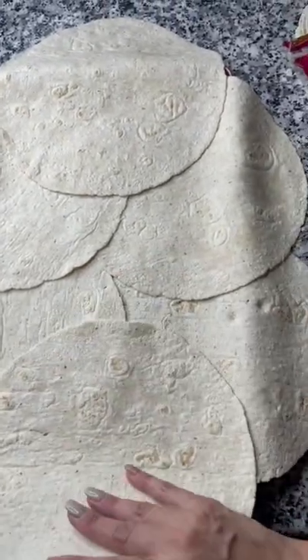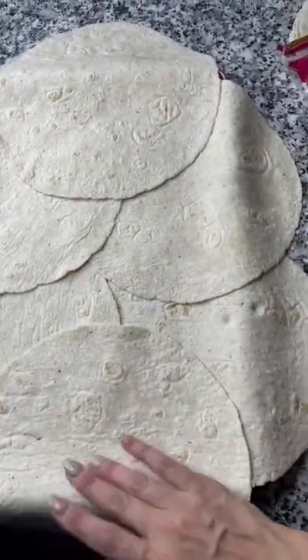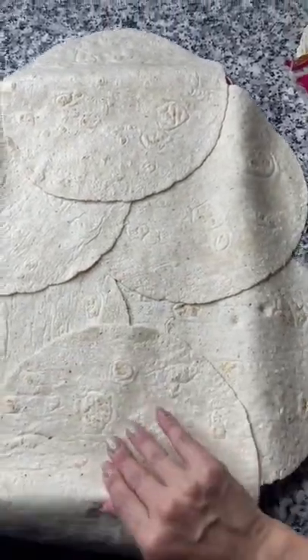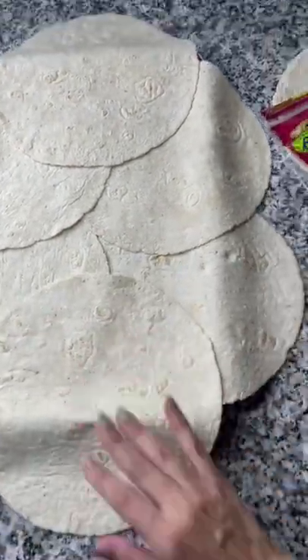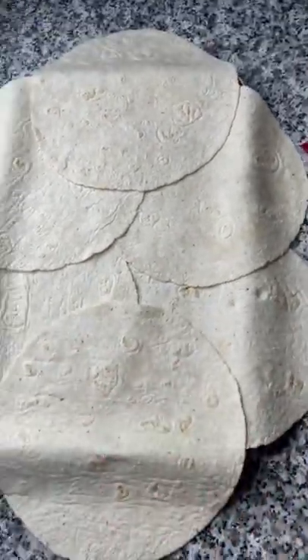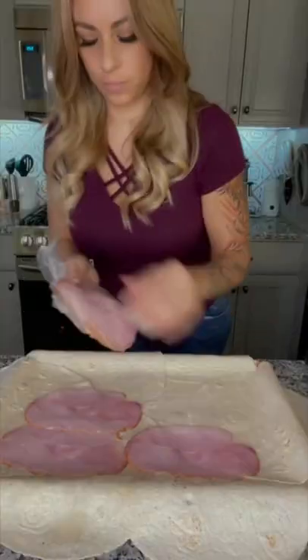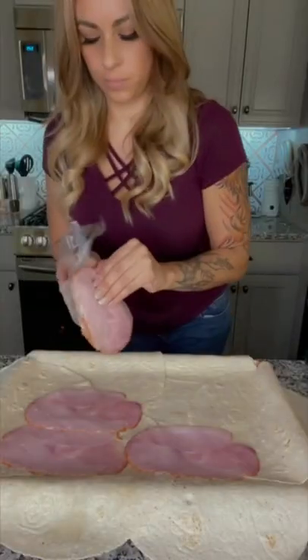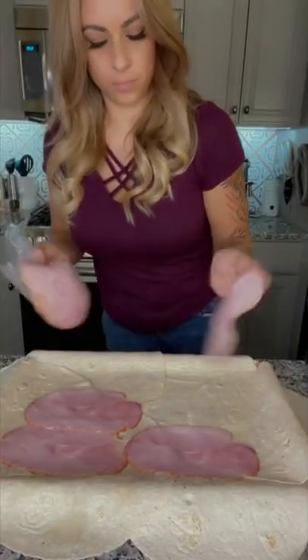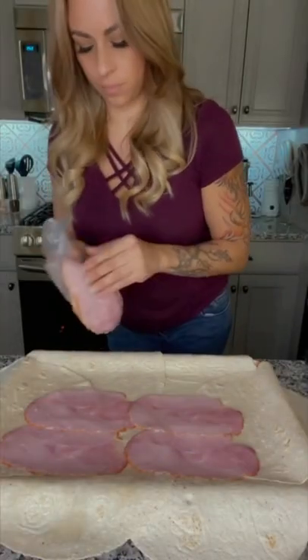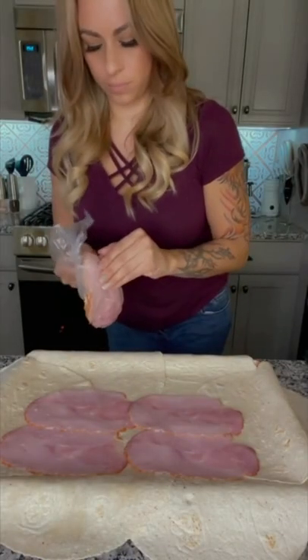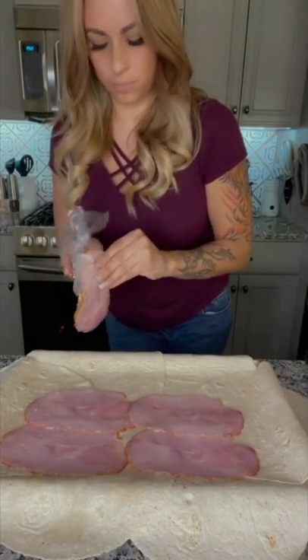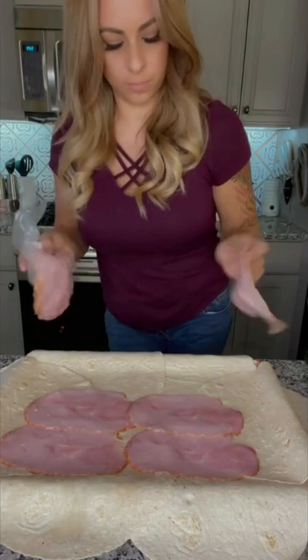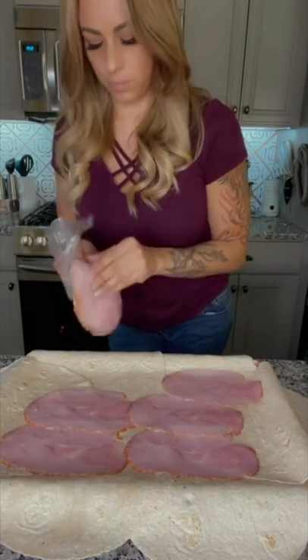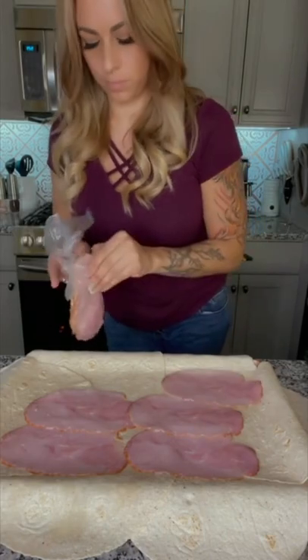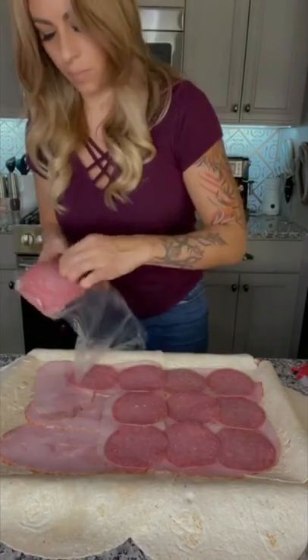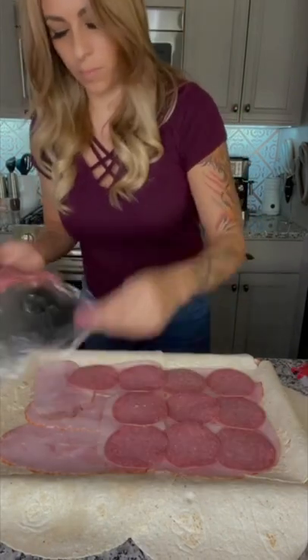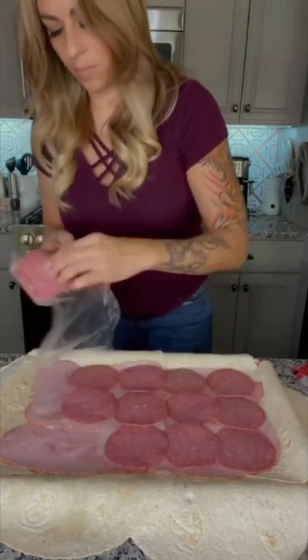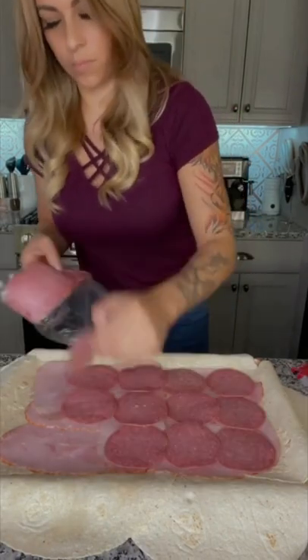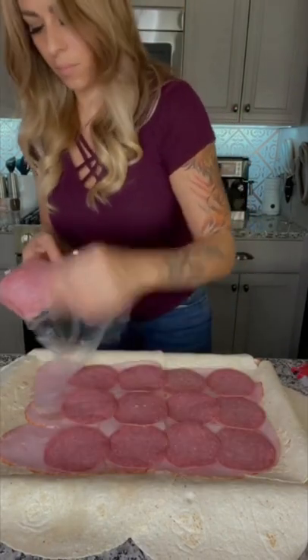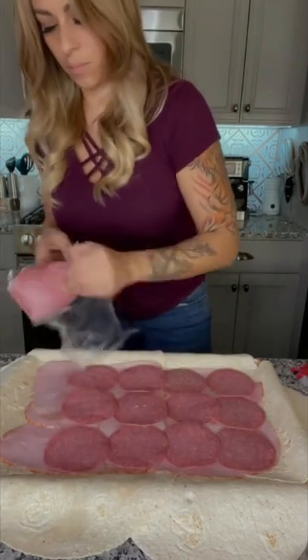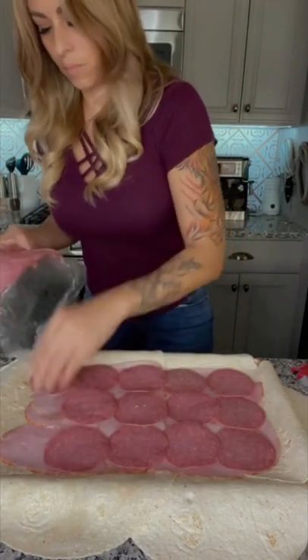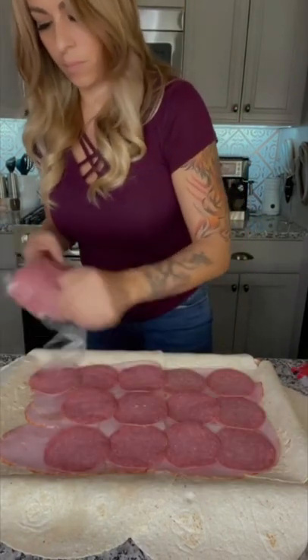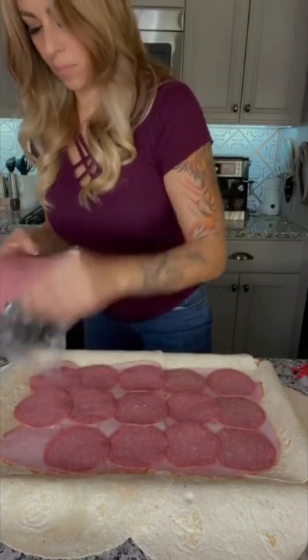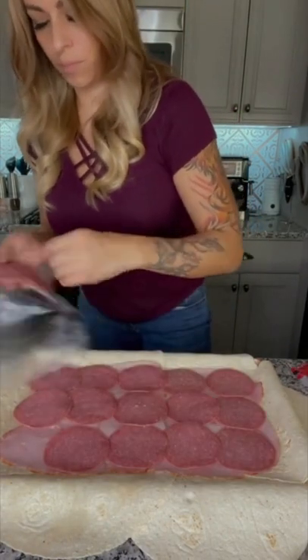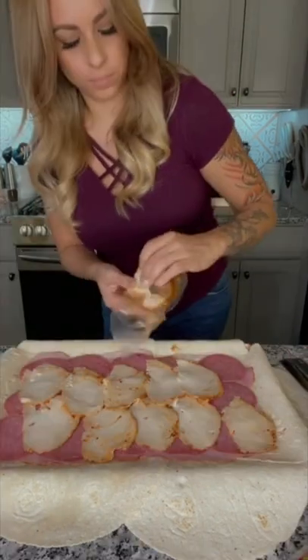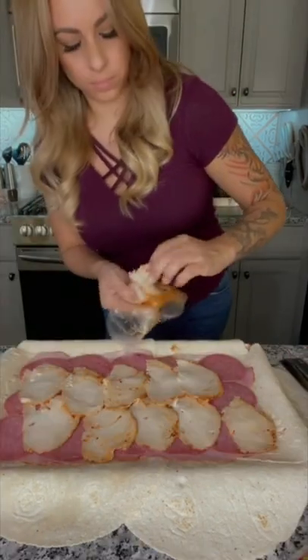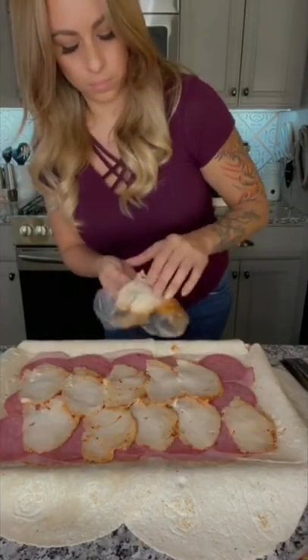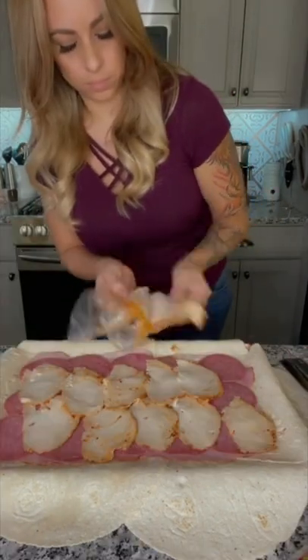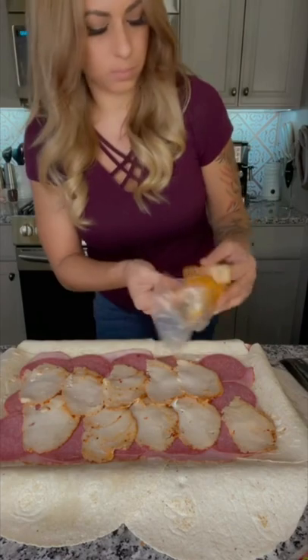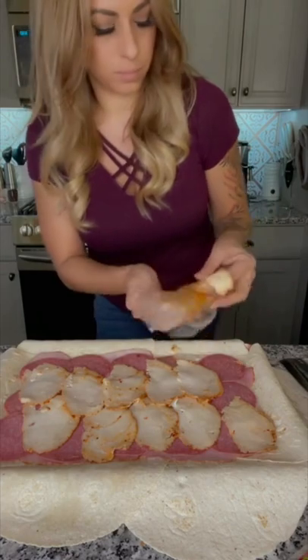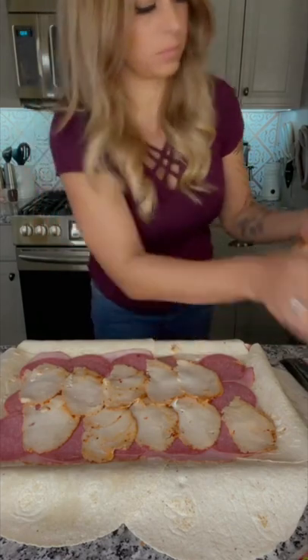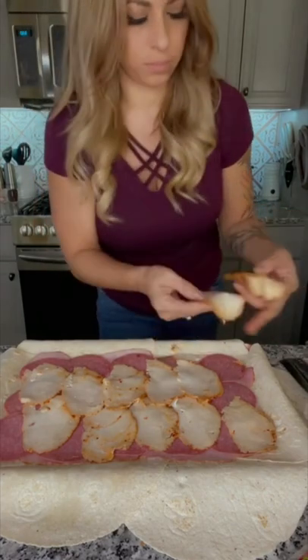Then start adding your filling. I'm adding some ham, some hard salami, and some chicken breast. Then on half, I'm going to add some mild banana pepper rings.